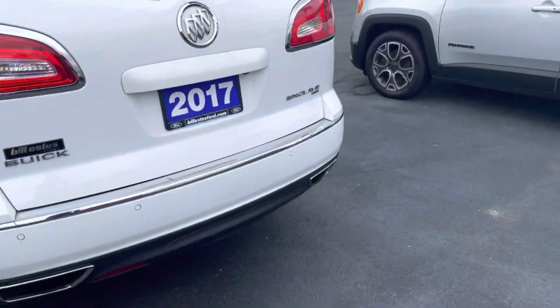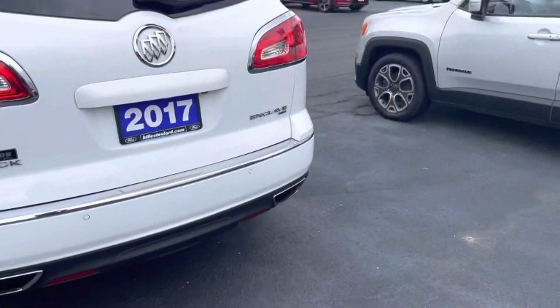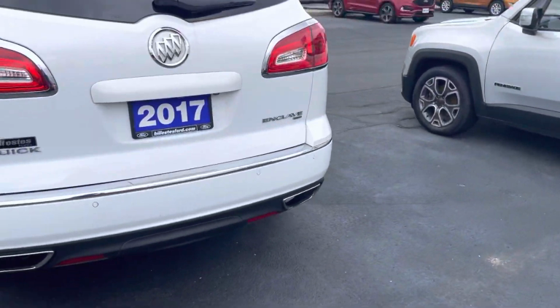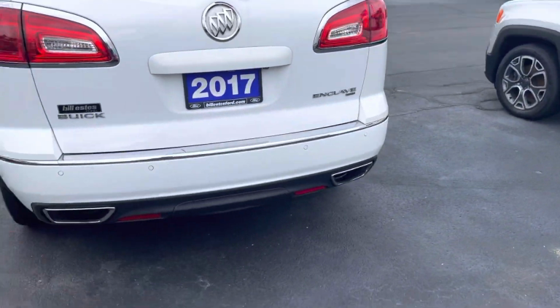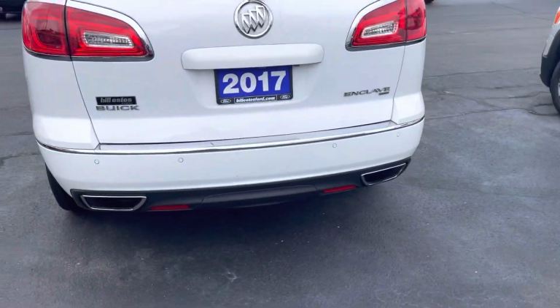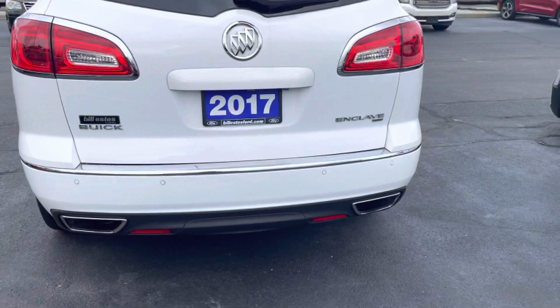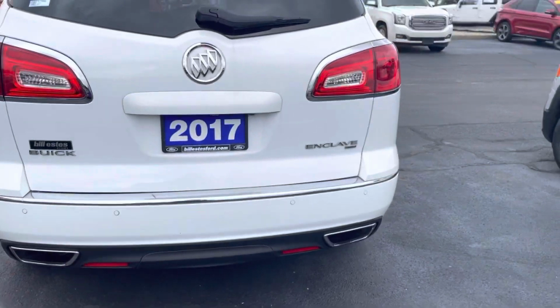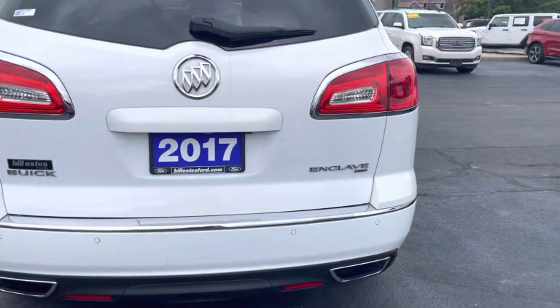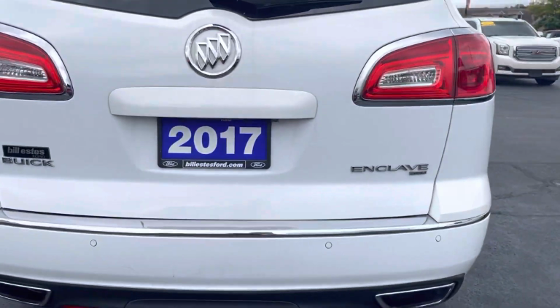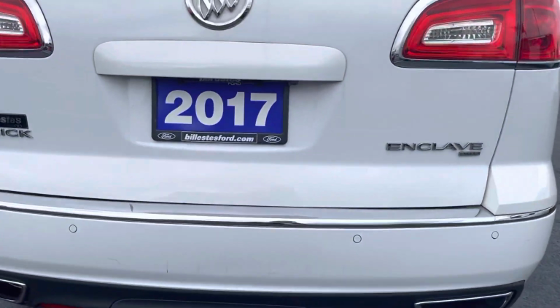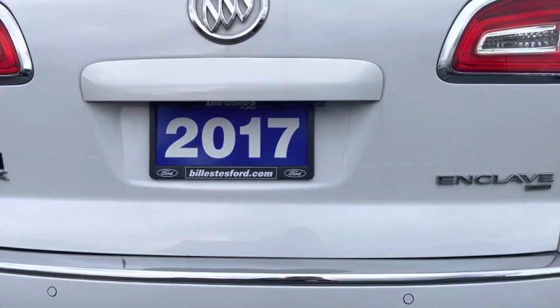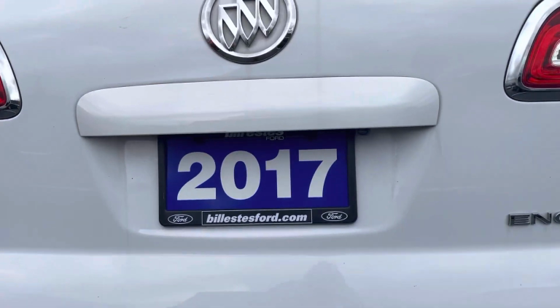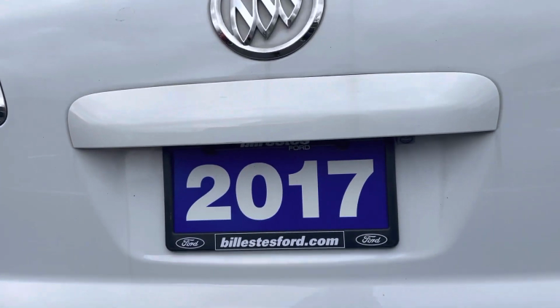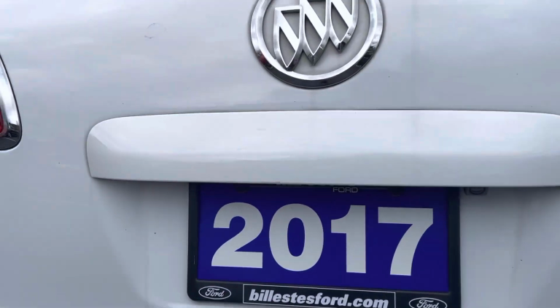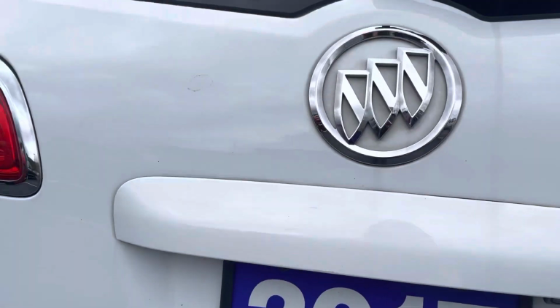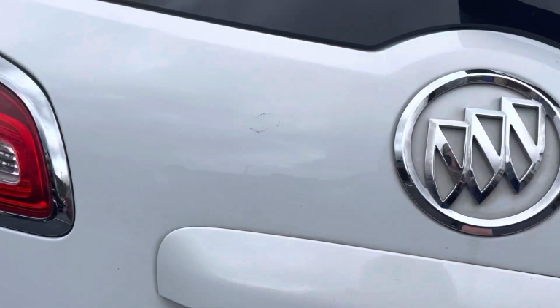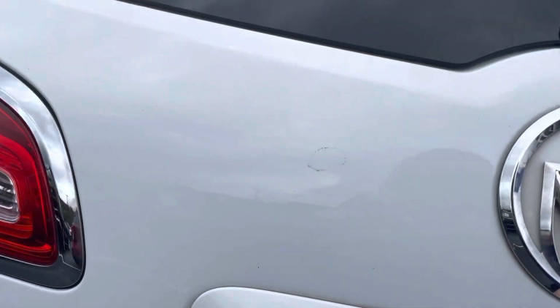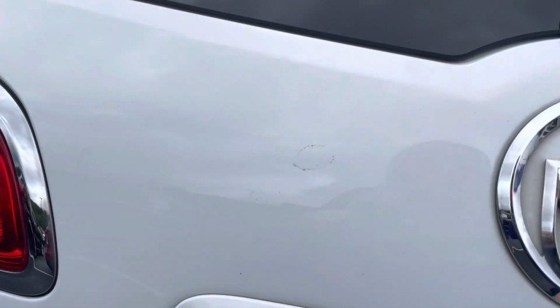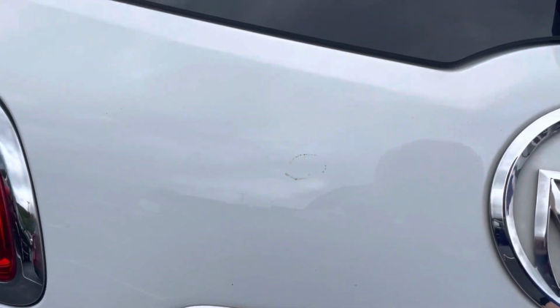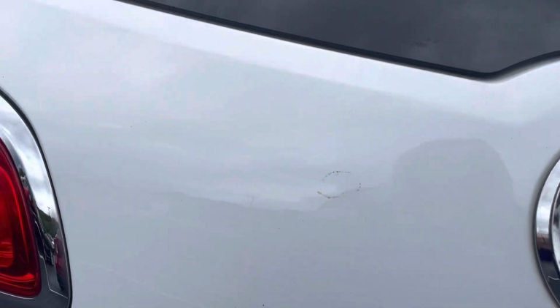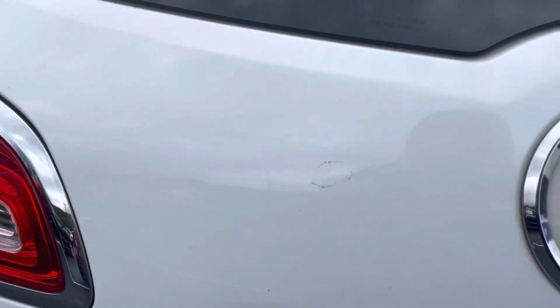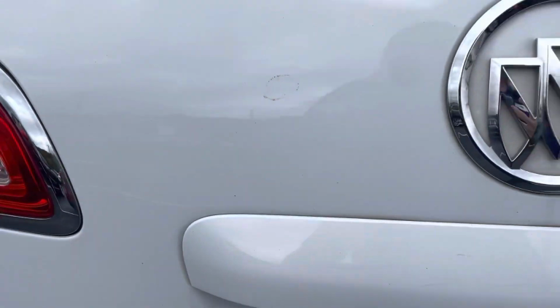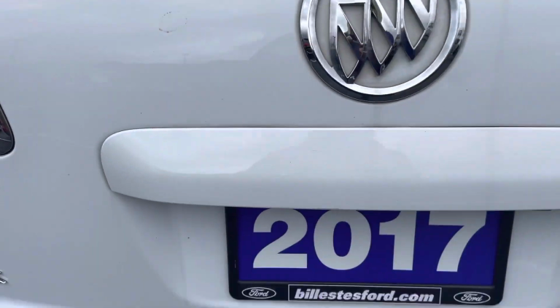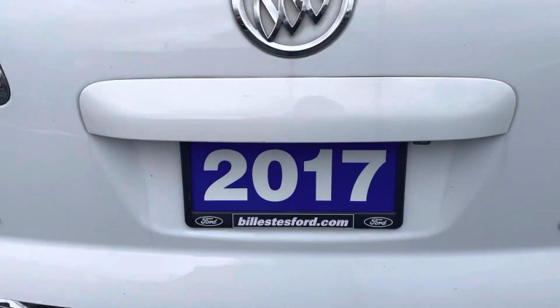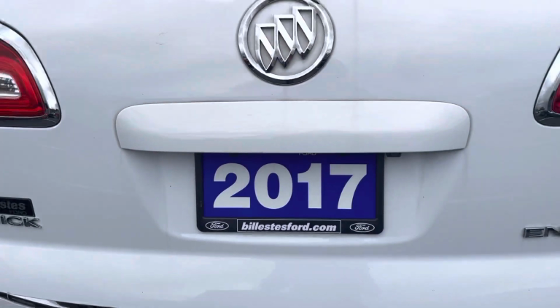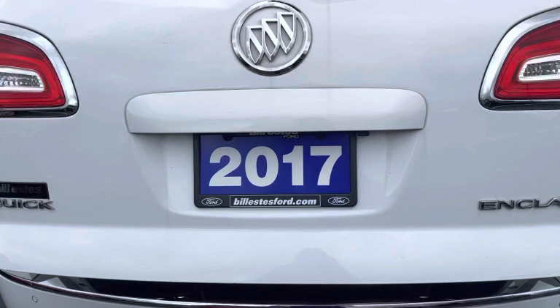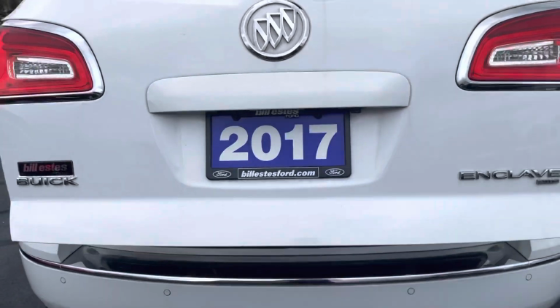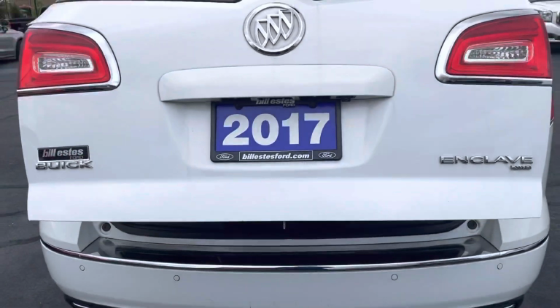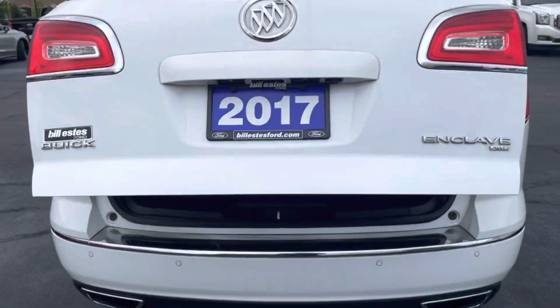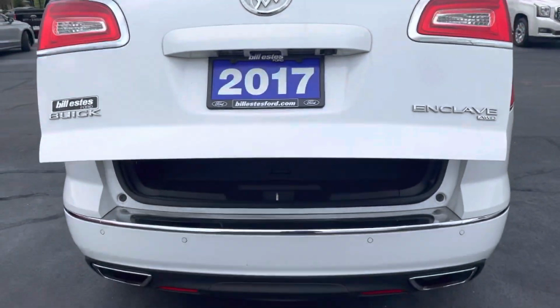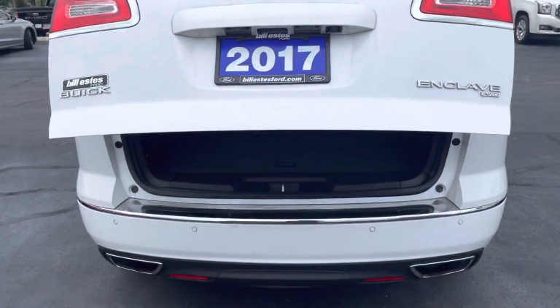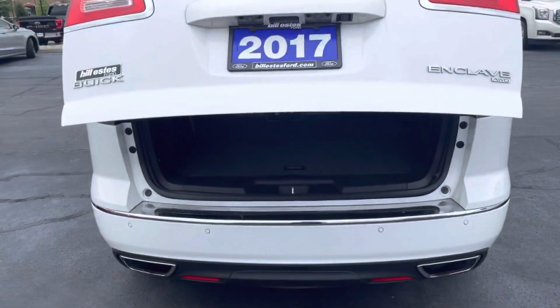It does have backup sensors as well as a backup camera, and a power liftgate for you.